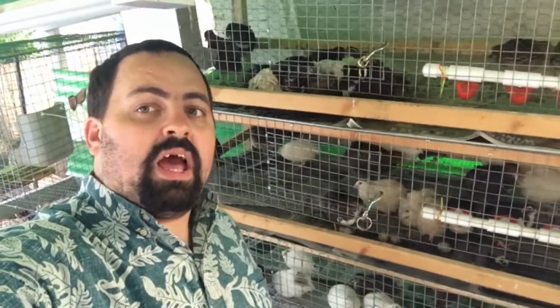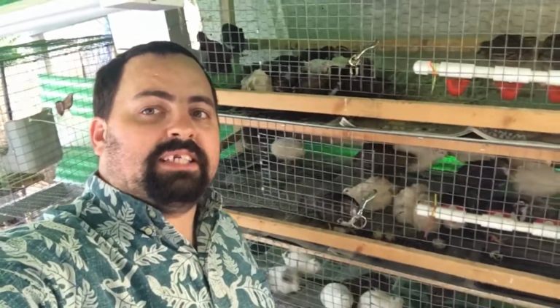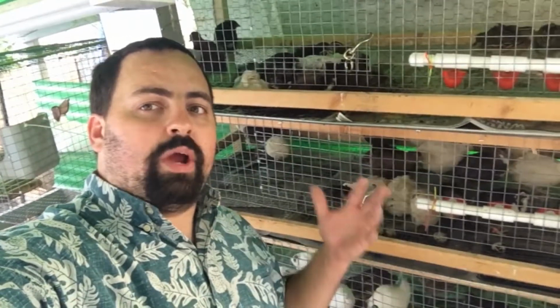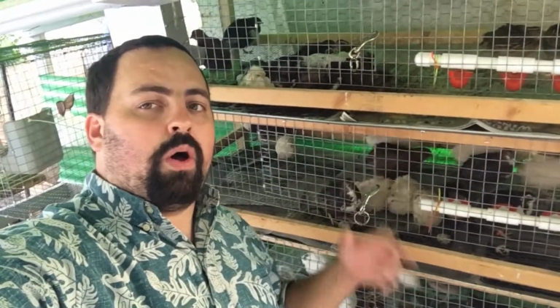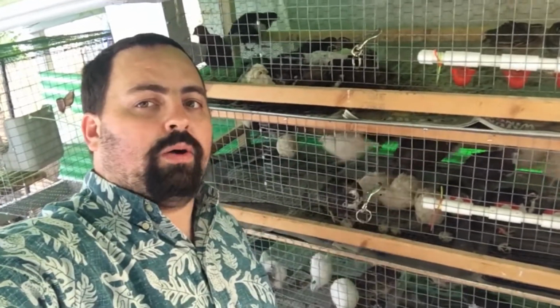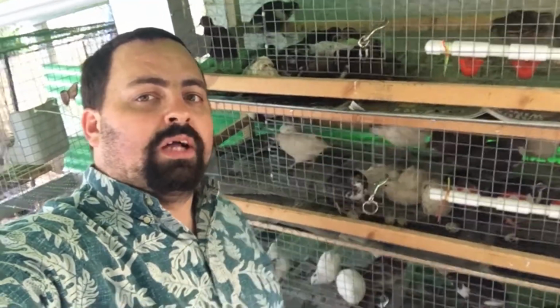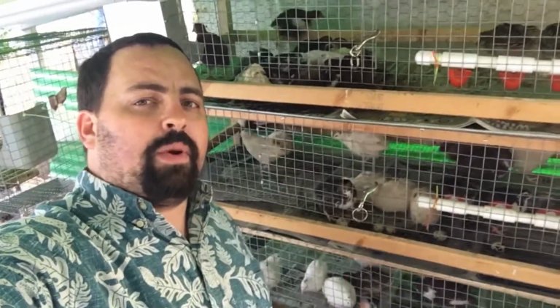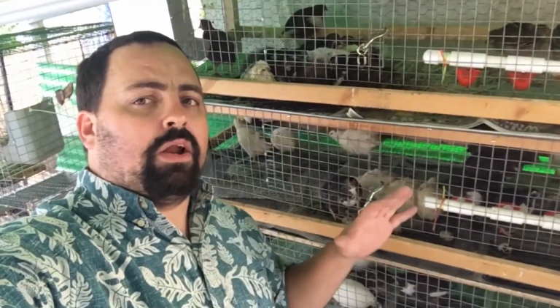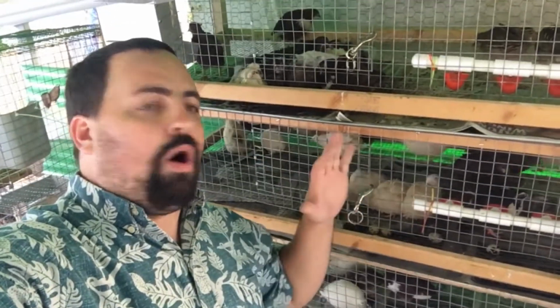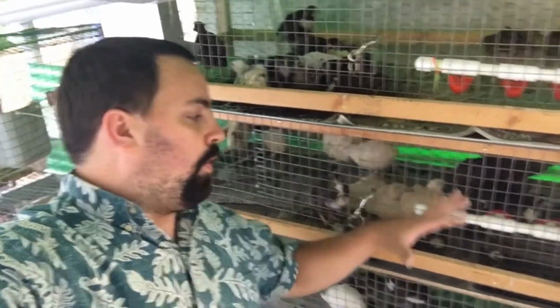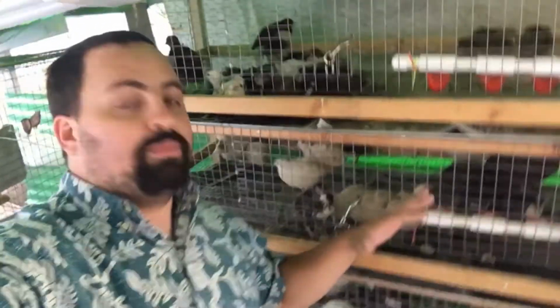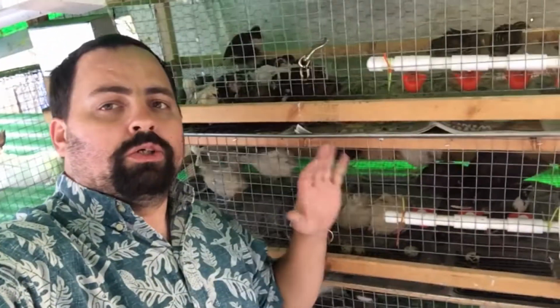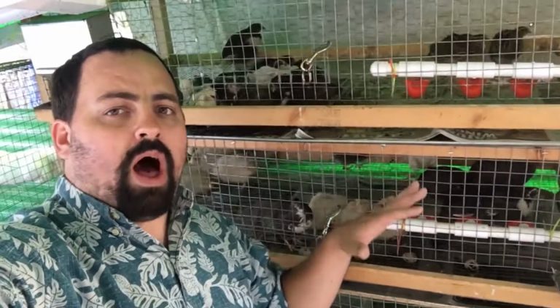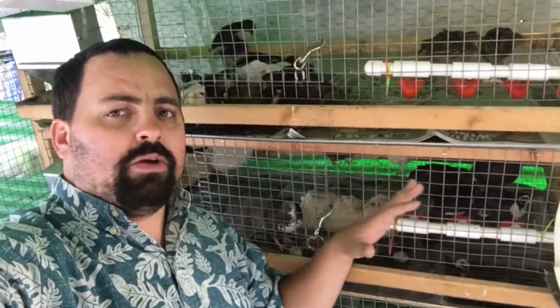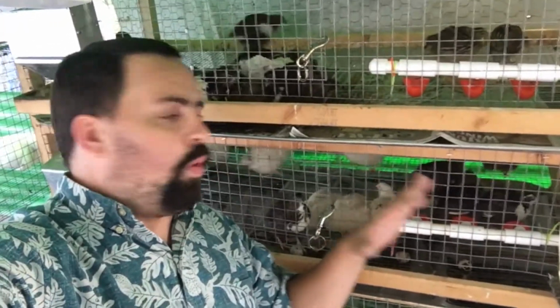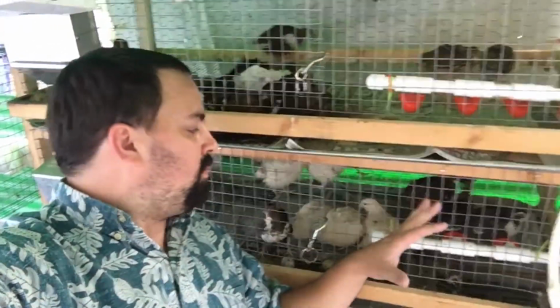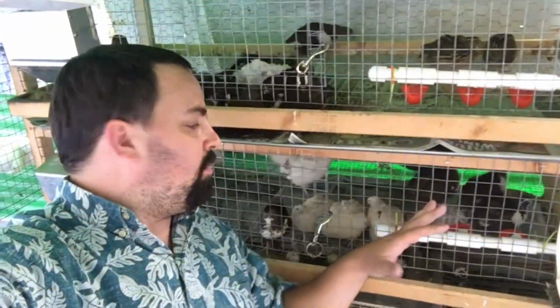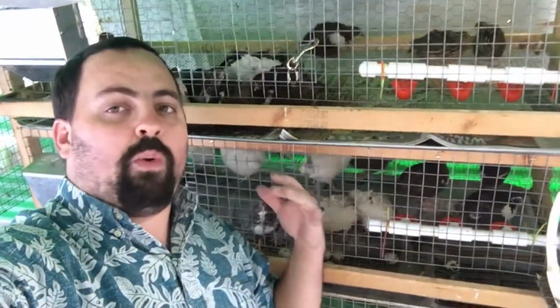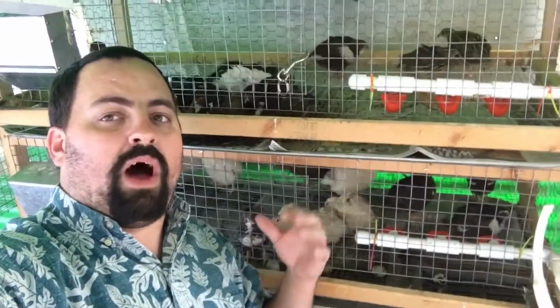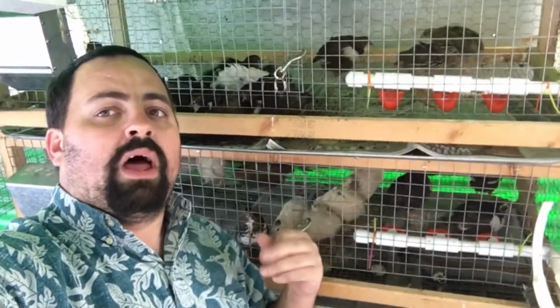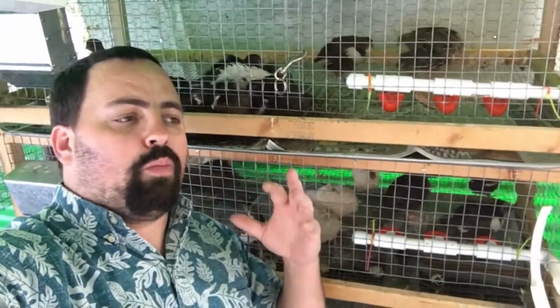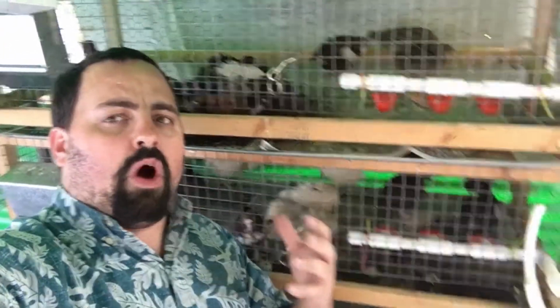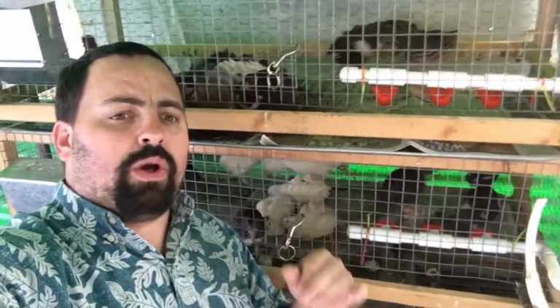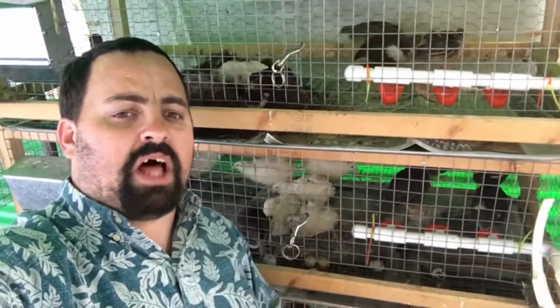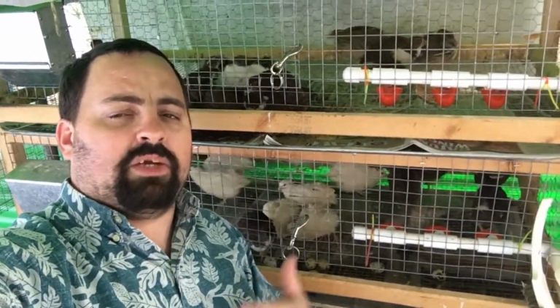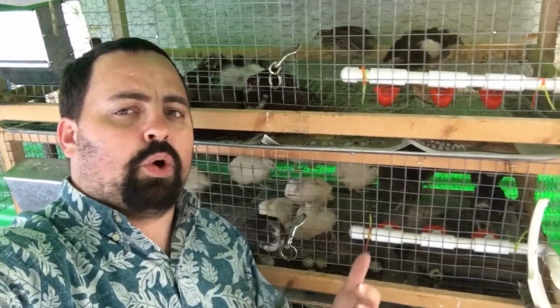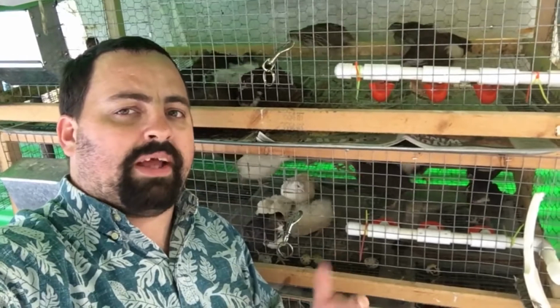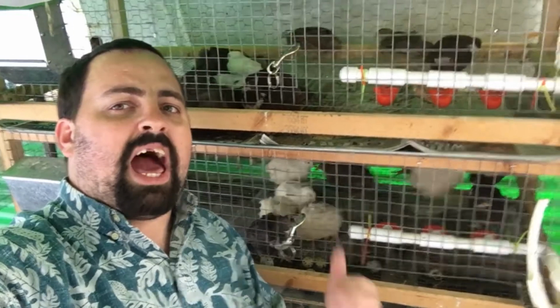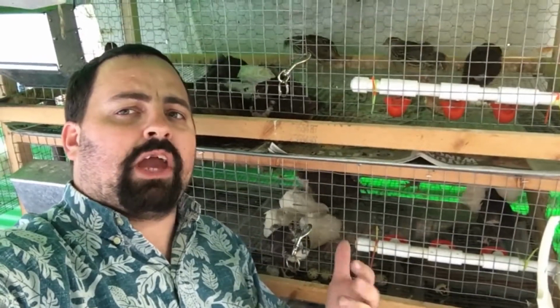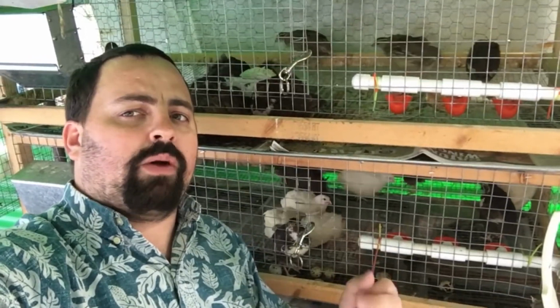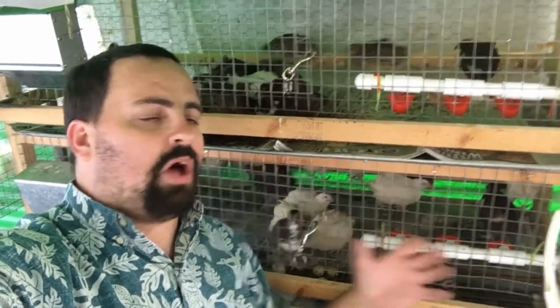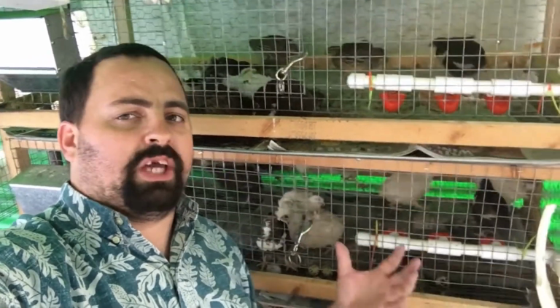Hey guys, Andrew here from Aloha Quails. Today we're going to take a look at our water cups. I've been using this water cup system for quite a while, and one of the common questions I see when I talk about it is: how do you get your quails to start using it?